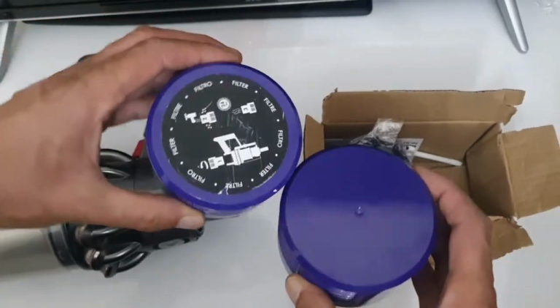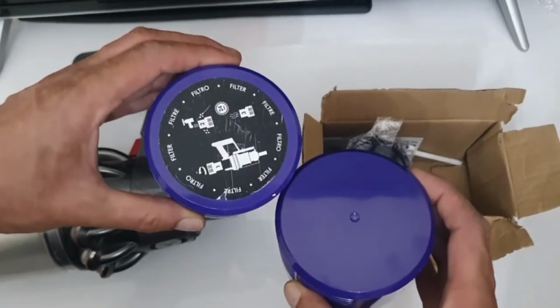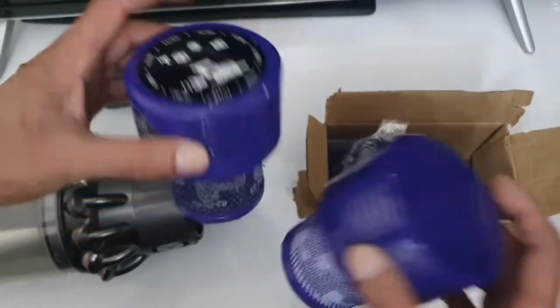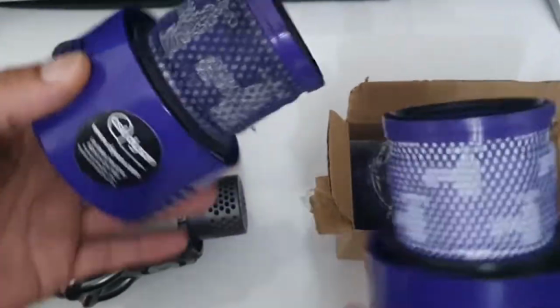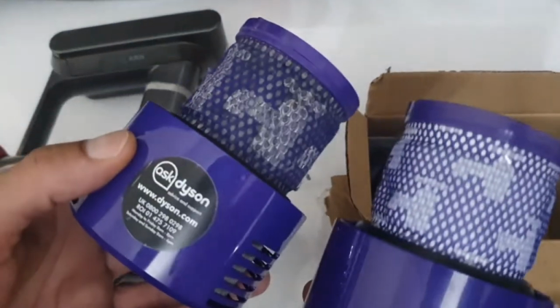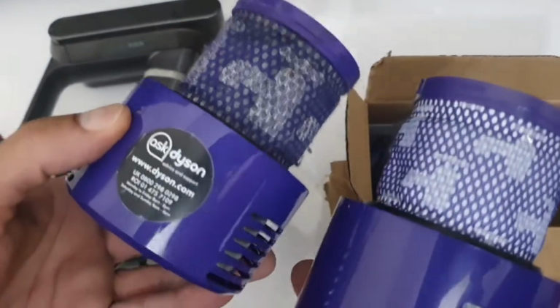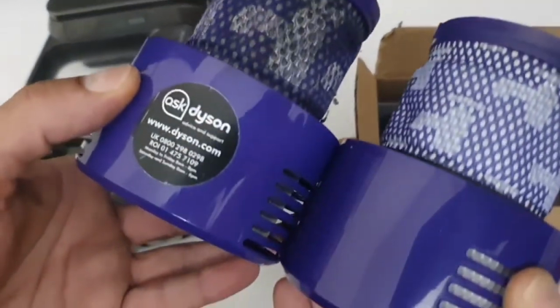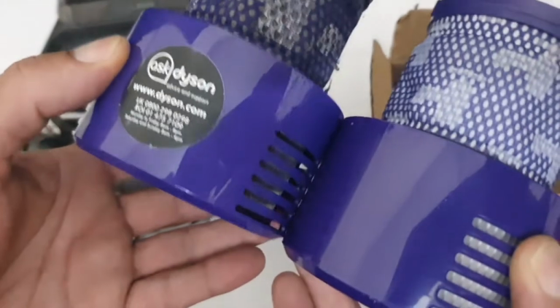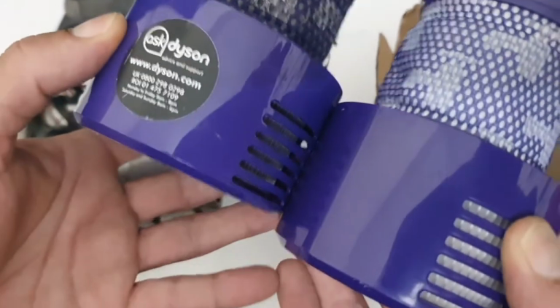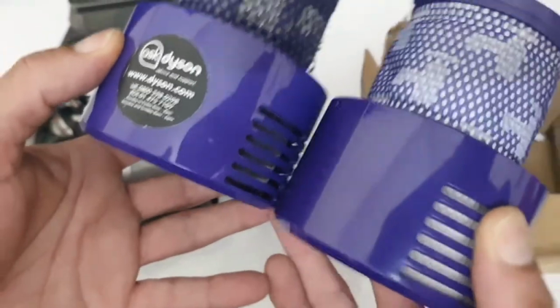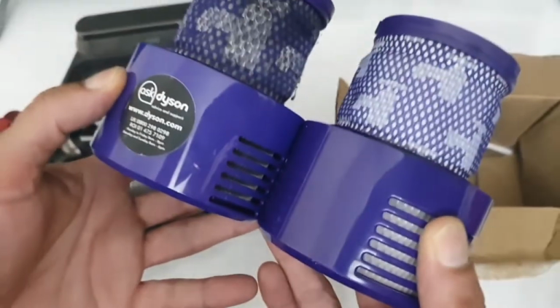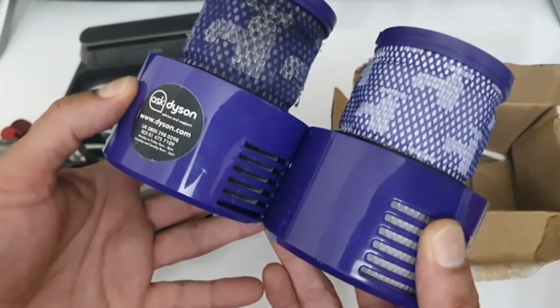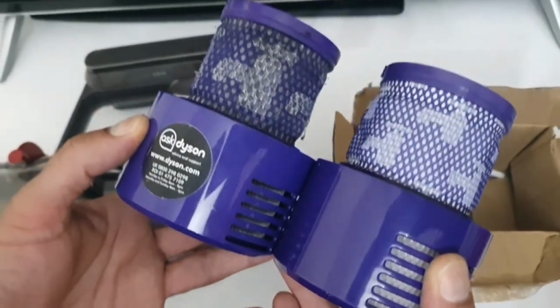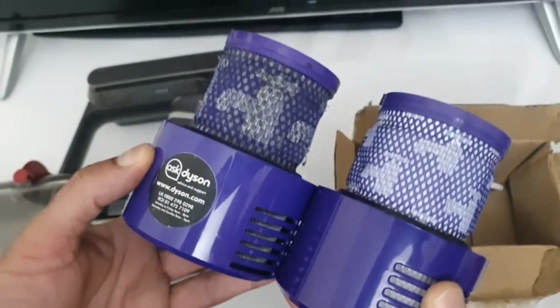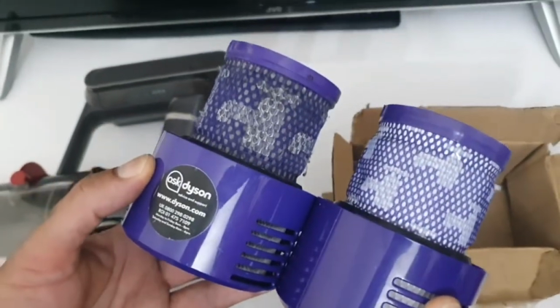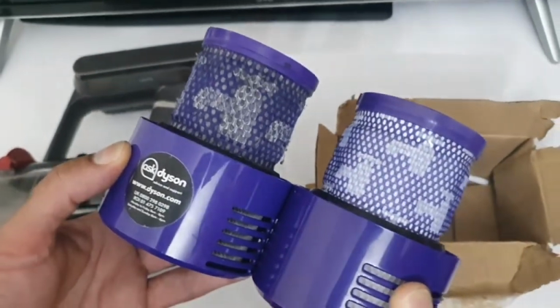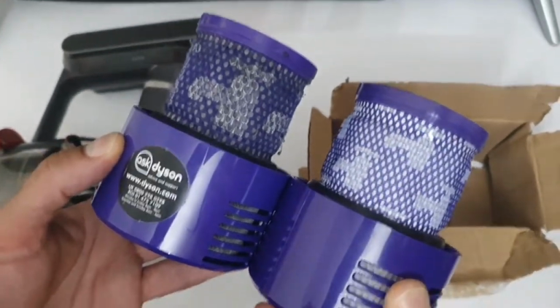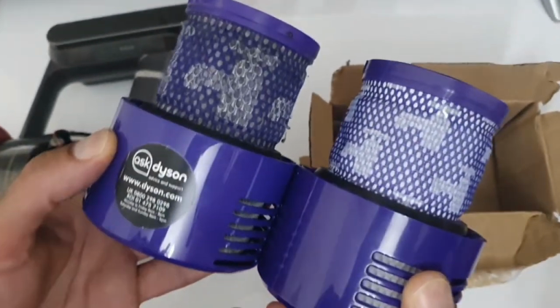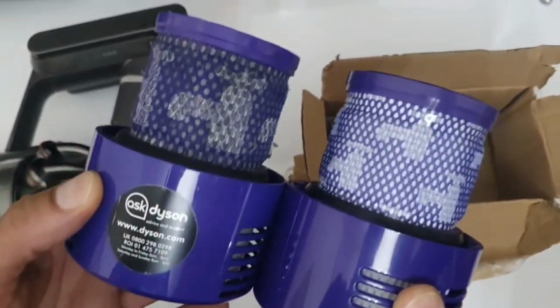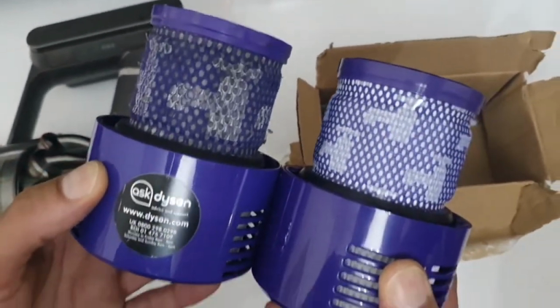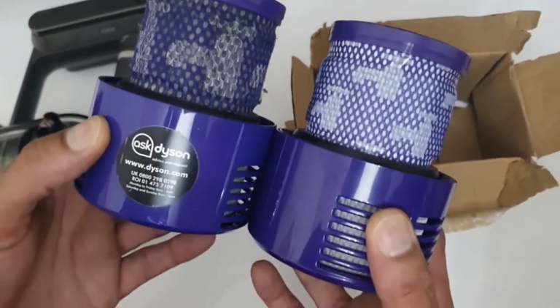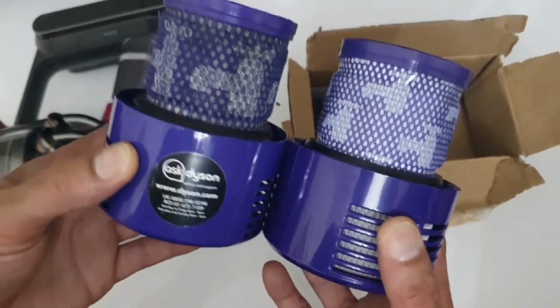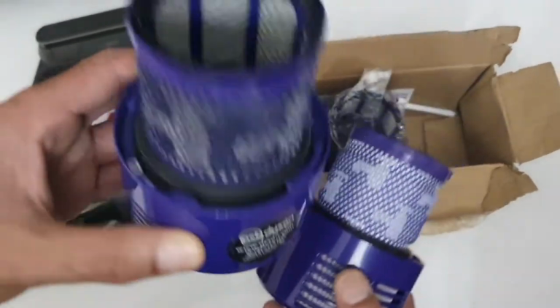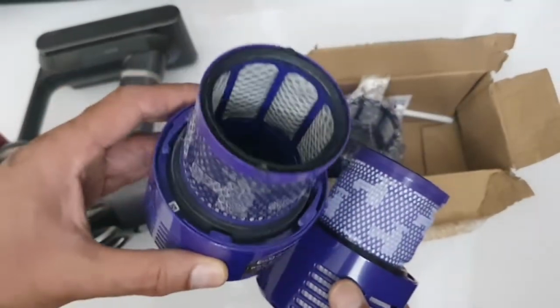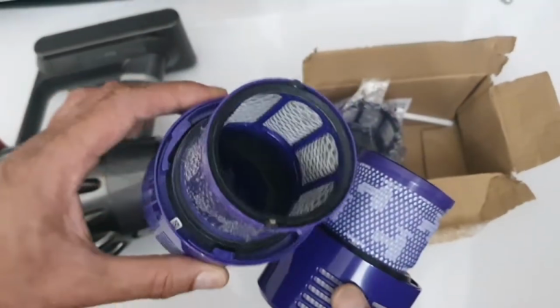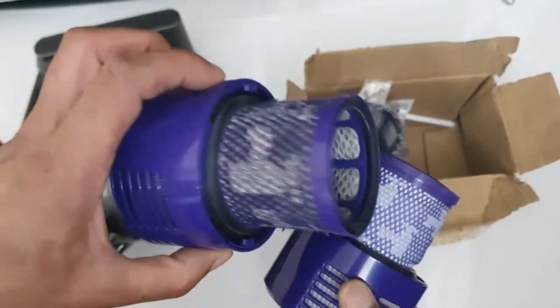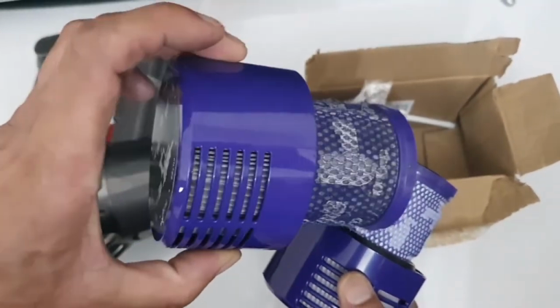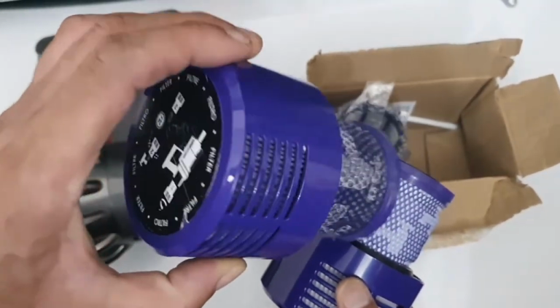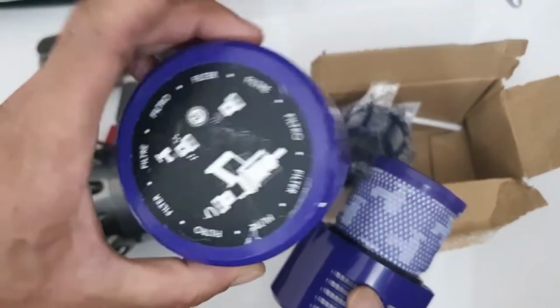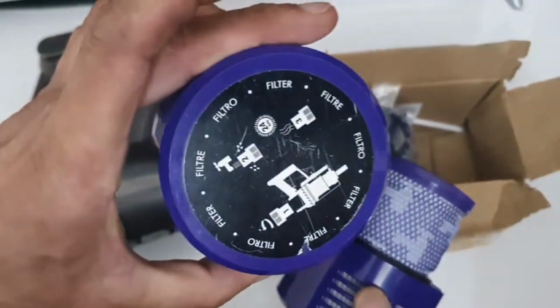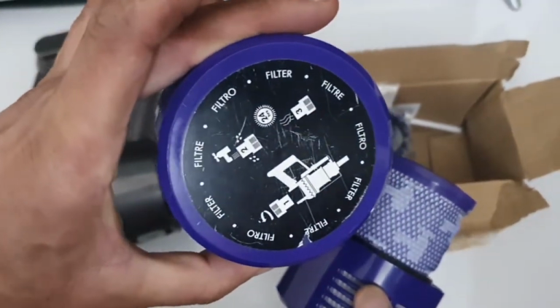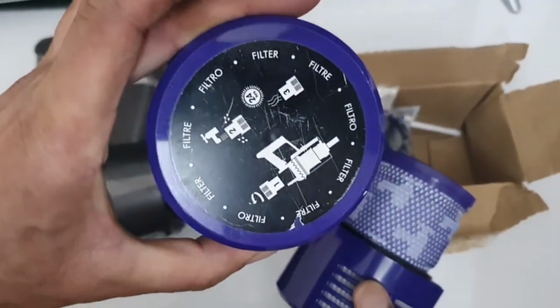The airflow is very good from the replacement. I think it's a decent buy. You'd rather pay quite a bit less on each one and be able to change them quite regularly, rather than paying £35 to £40 every three months.